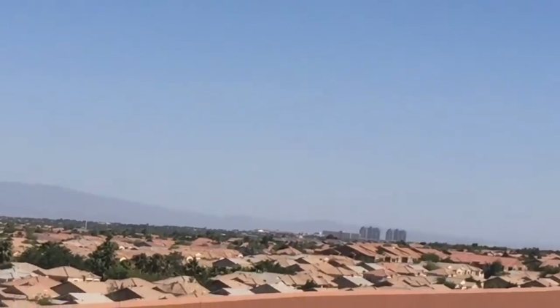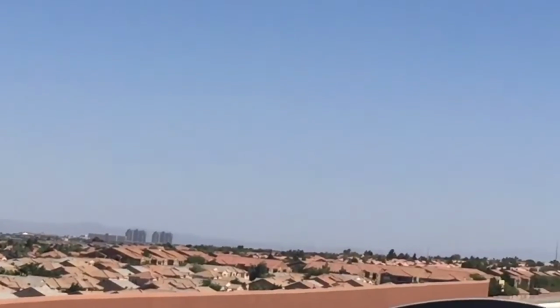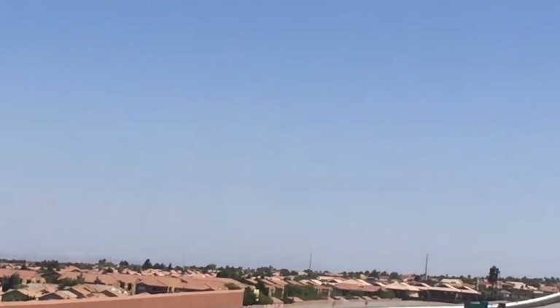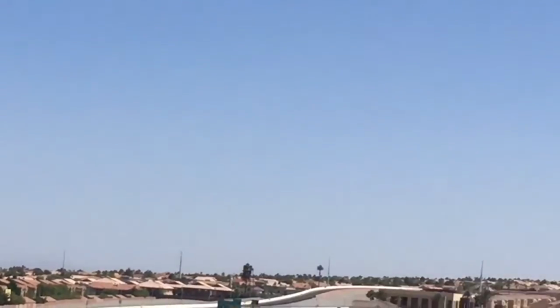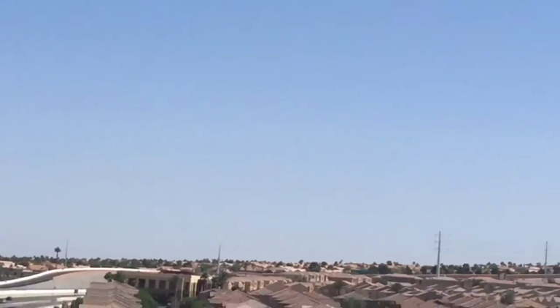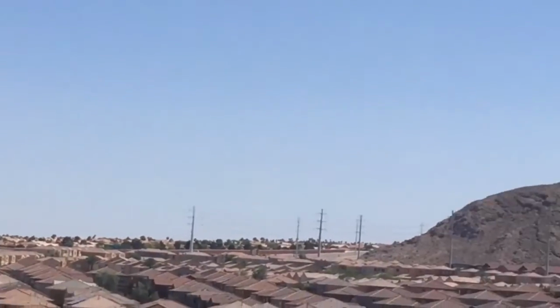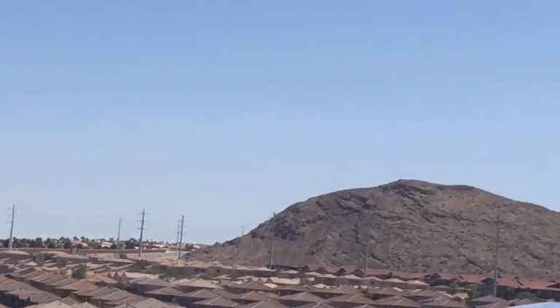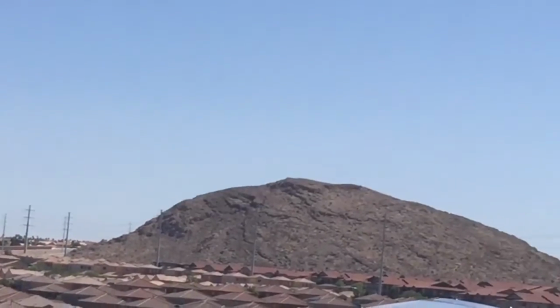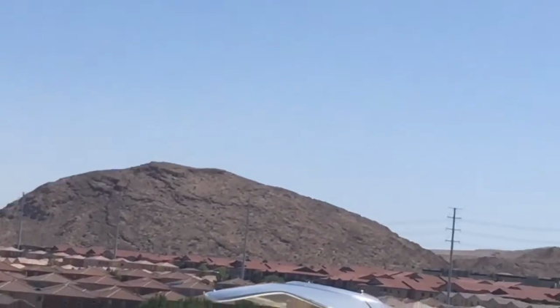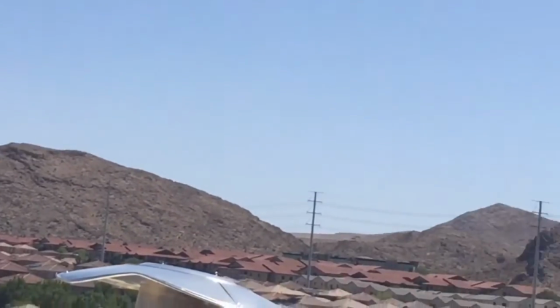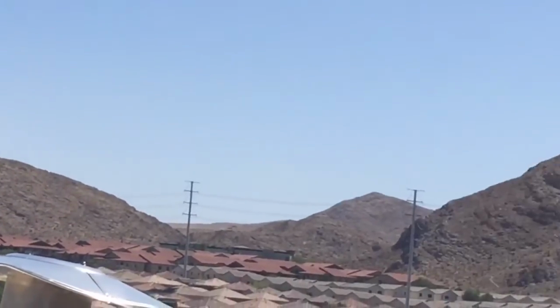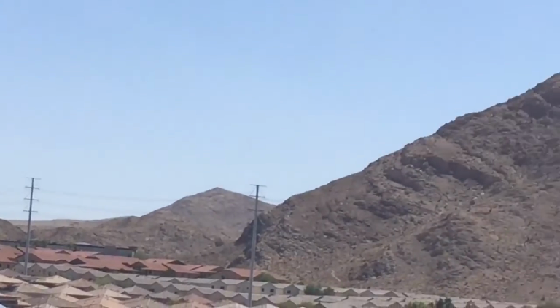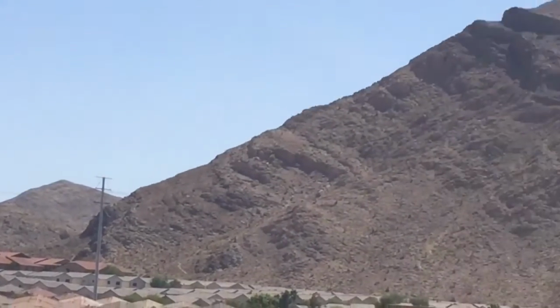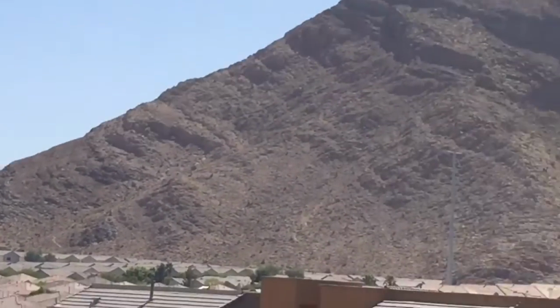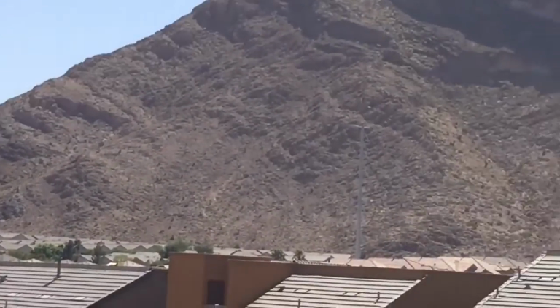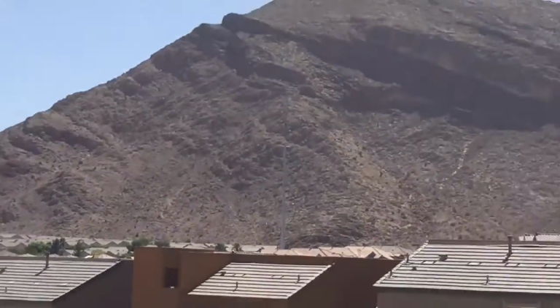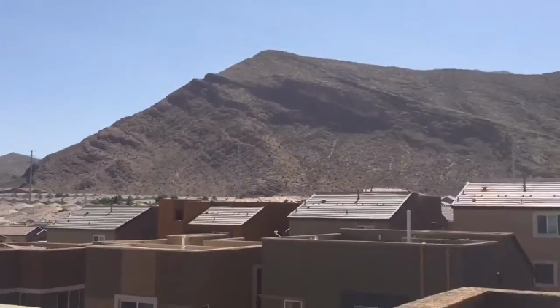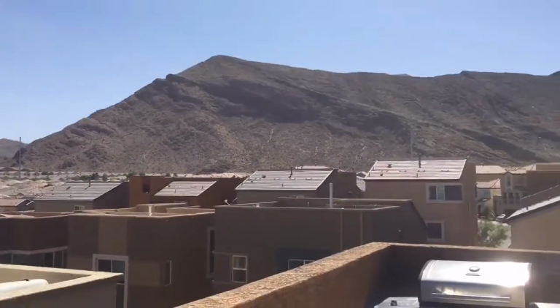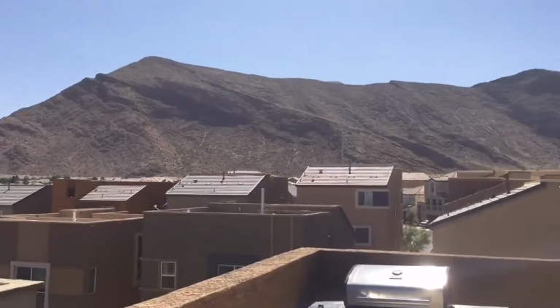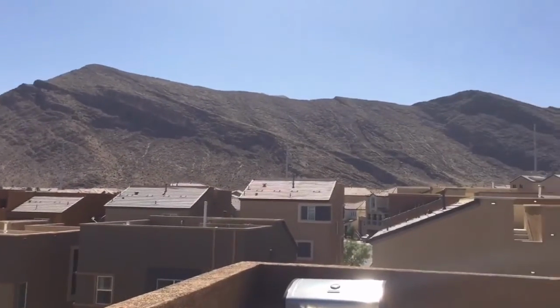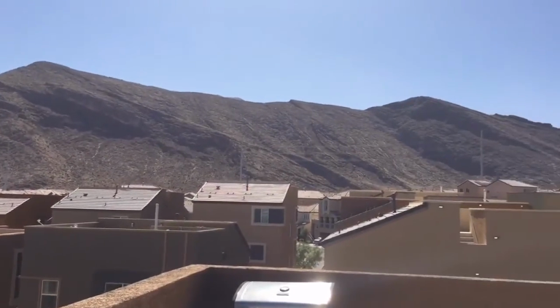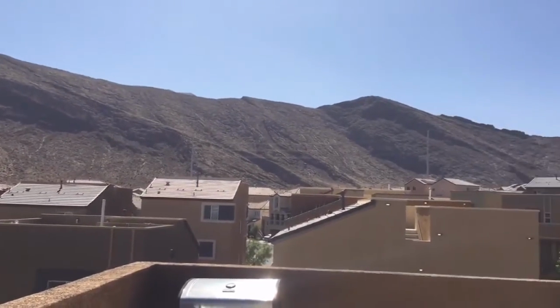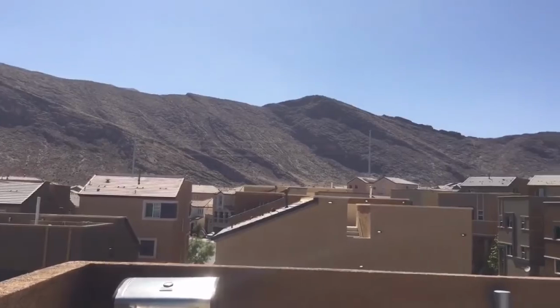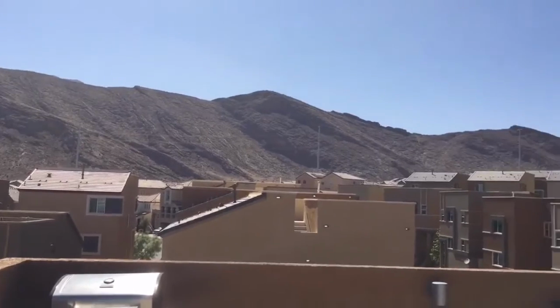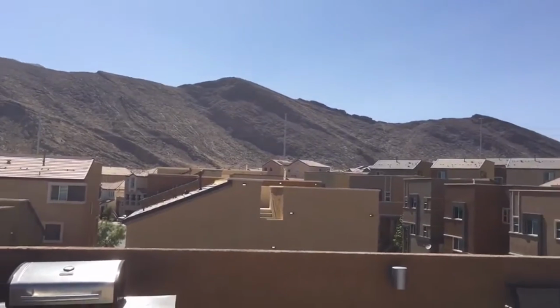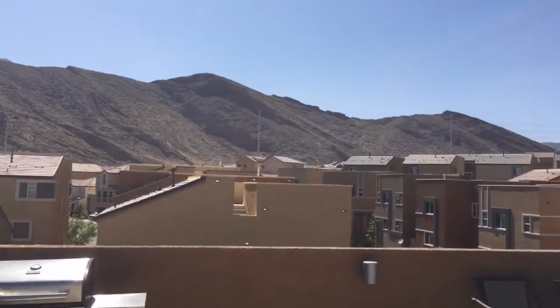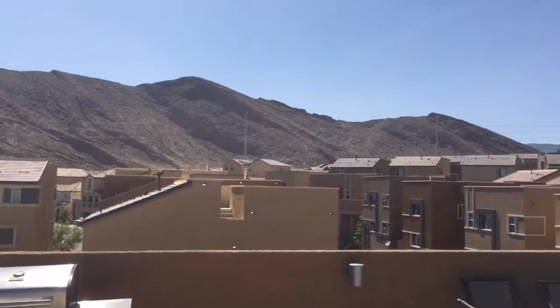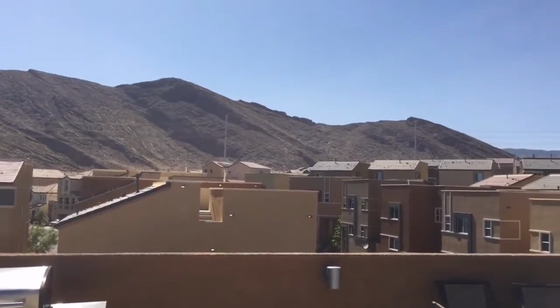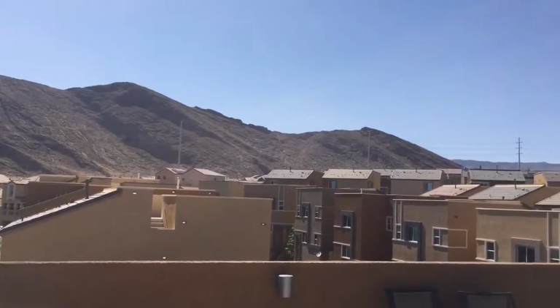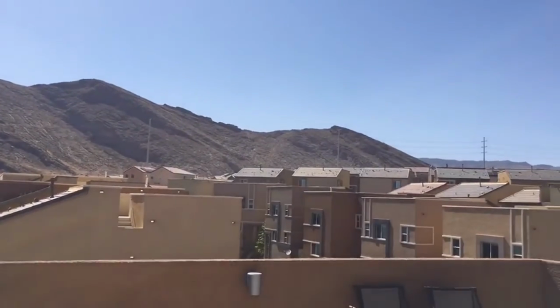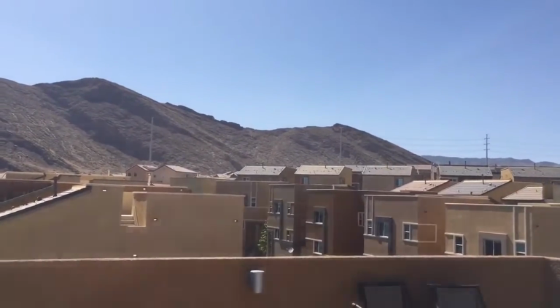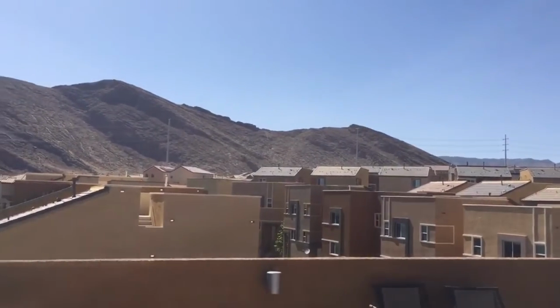And then you've got the mountain view right behind you on the other side. Just zoom back a little bit — yeah, just awesome. Definitely can have a lot of fun up here with your friends.